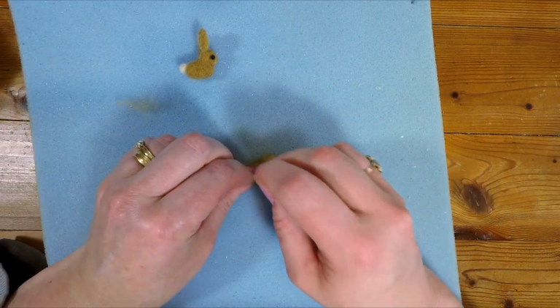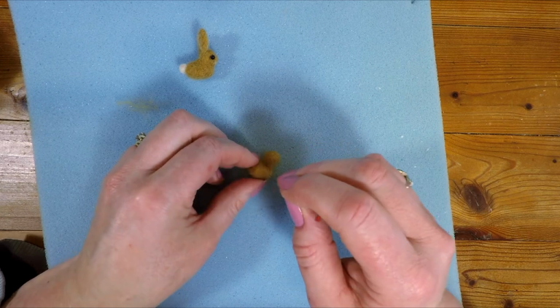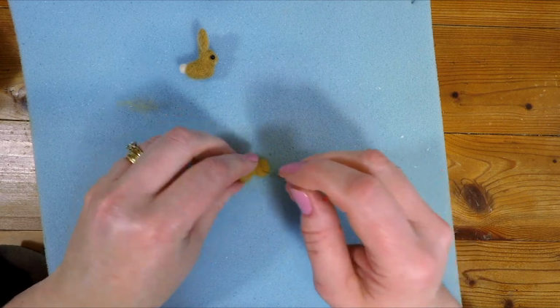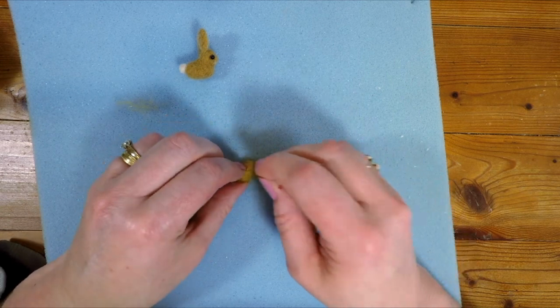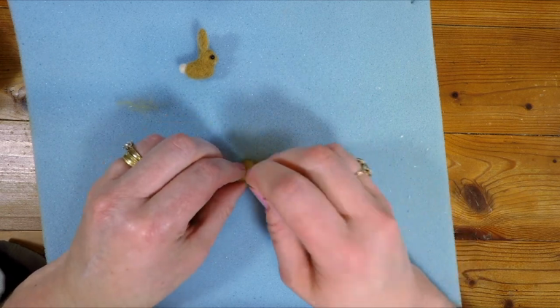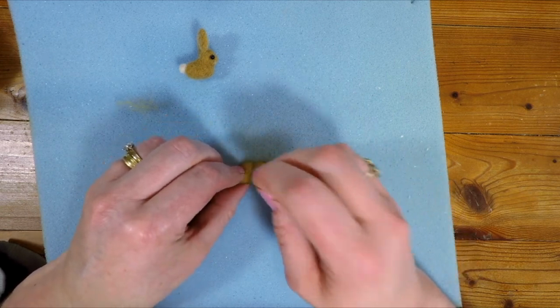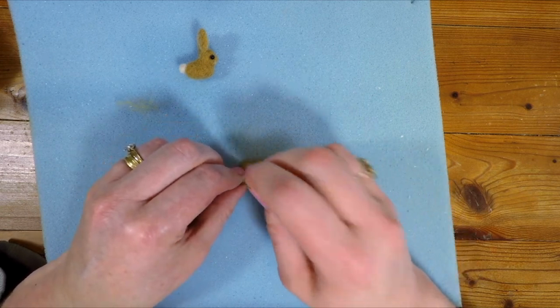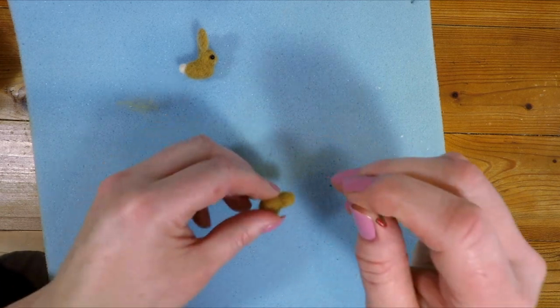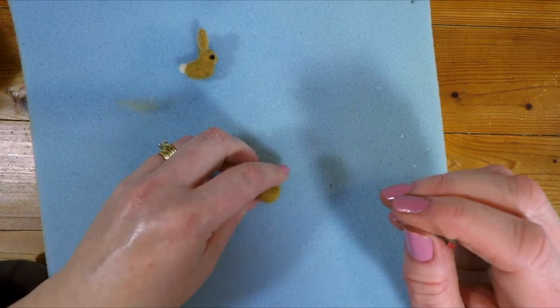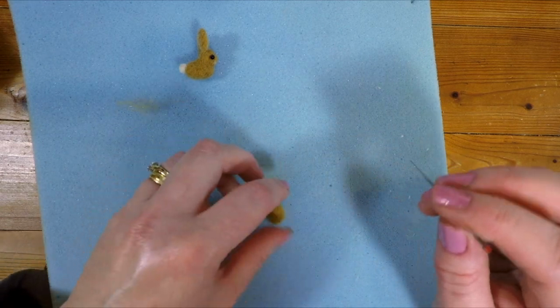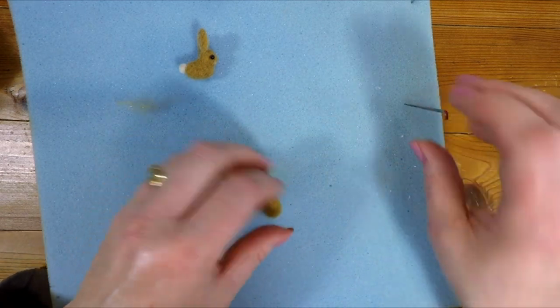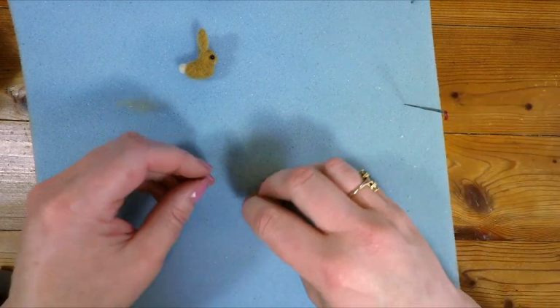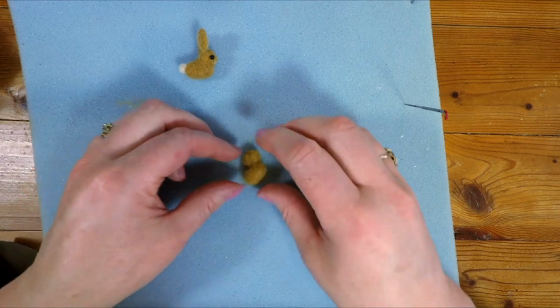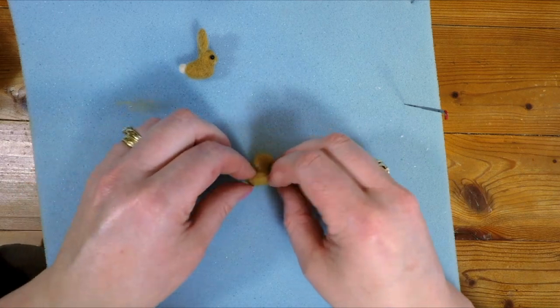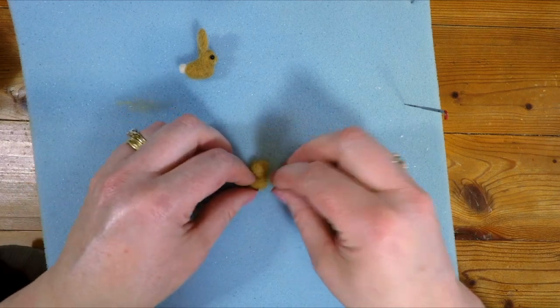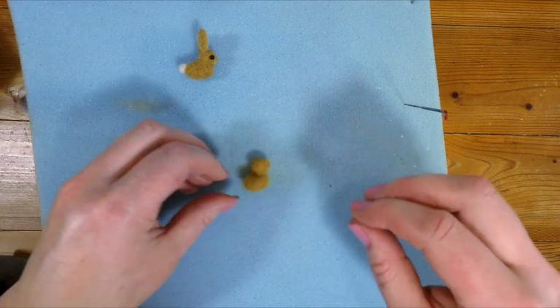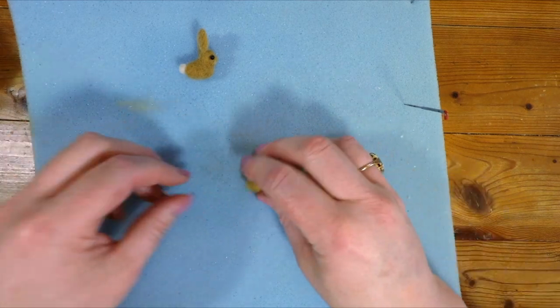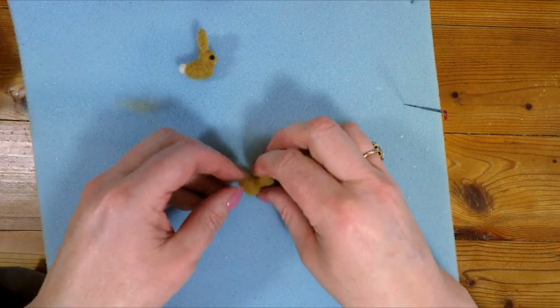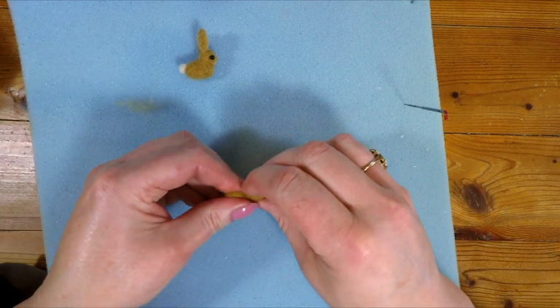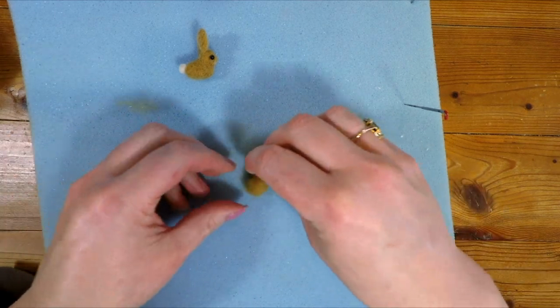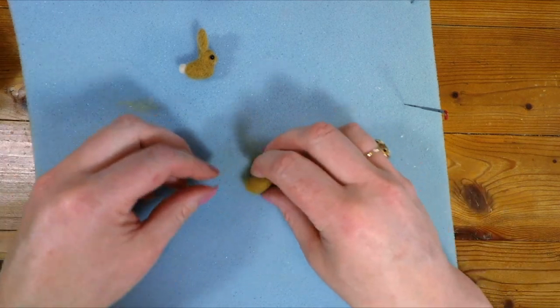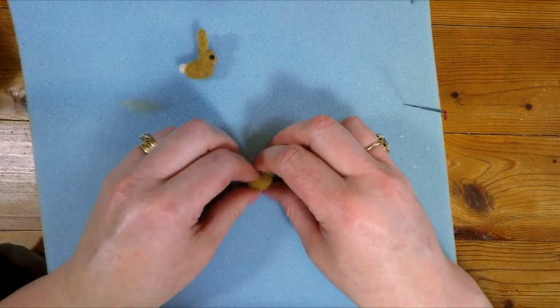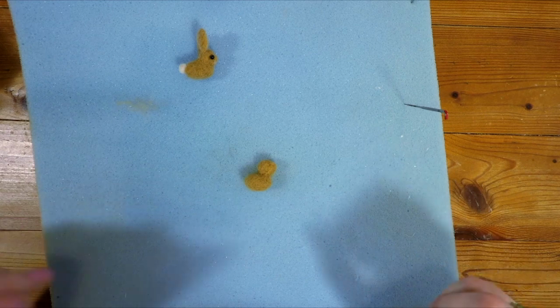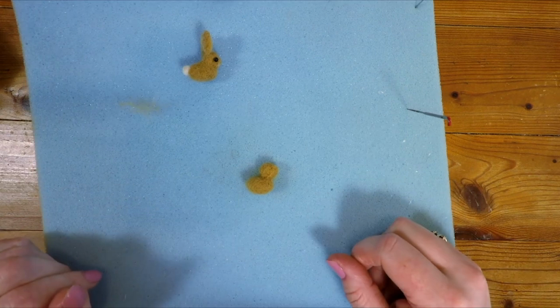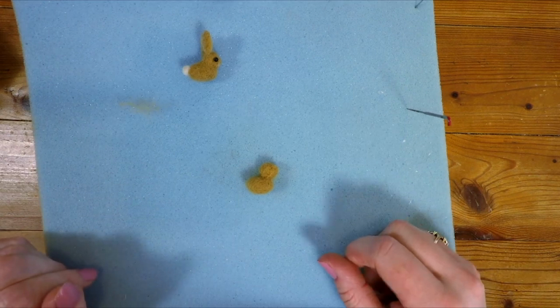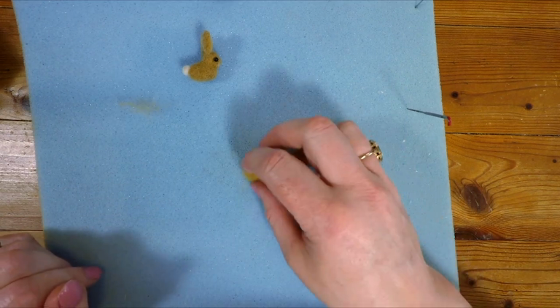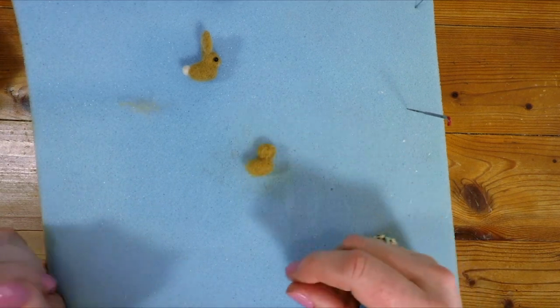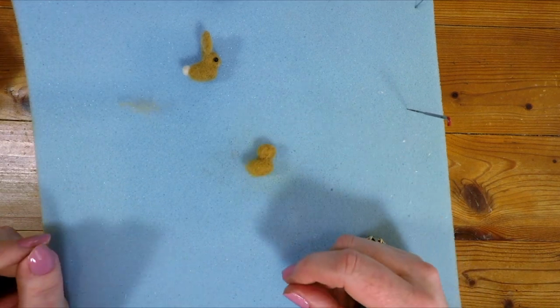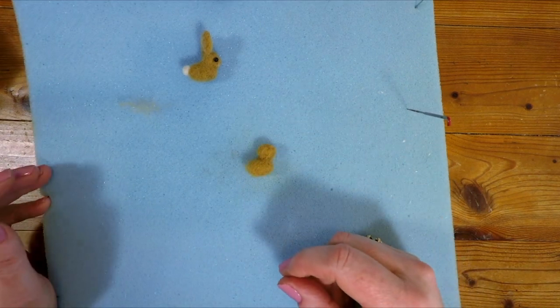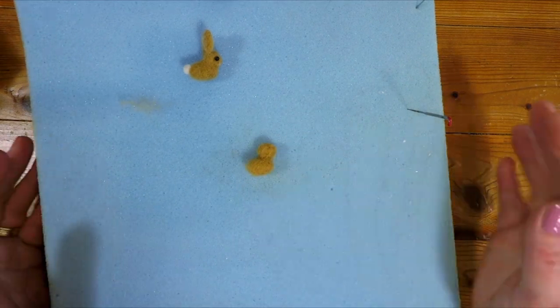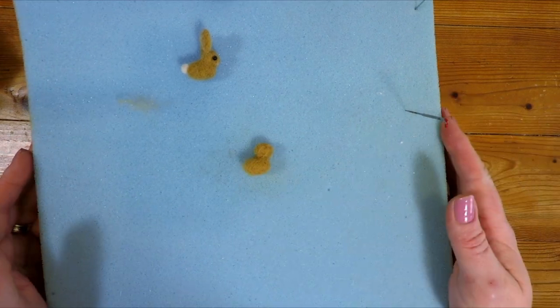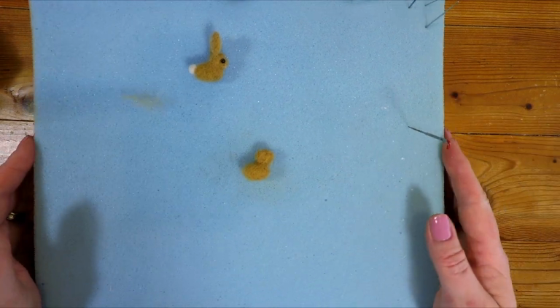Now when I was making the other bunnies, I did think by the time I got to this stage it looked a bit like a duck. So don't worry if your bunny looks like a duck too, because they kind of do at this stage. Once we get the ears on, they actually do start looking a lot like bunnies.